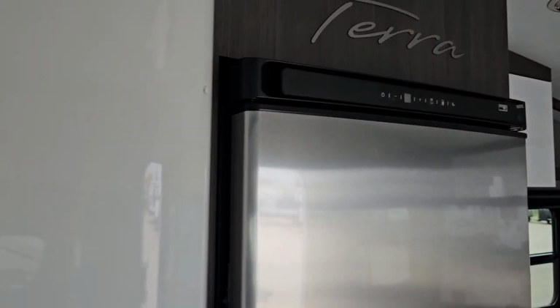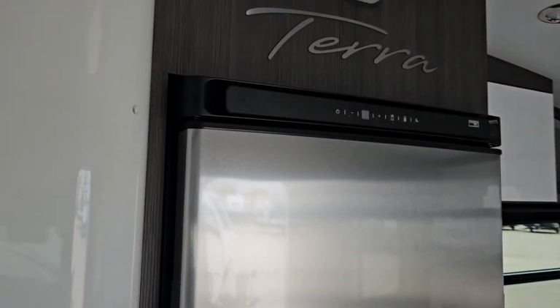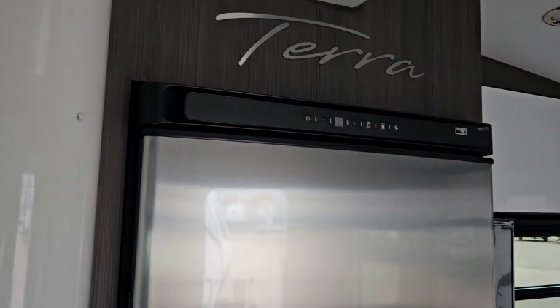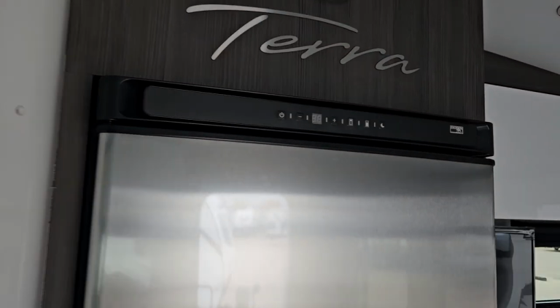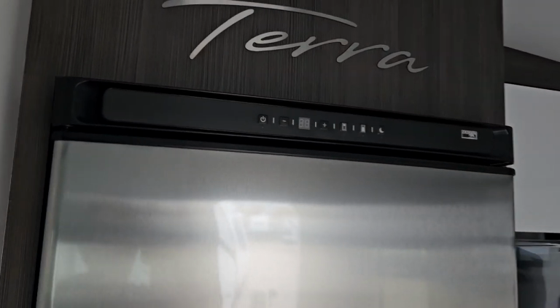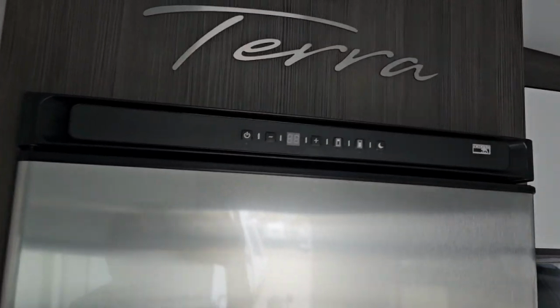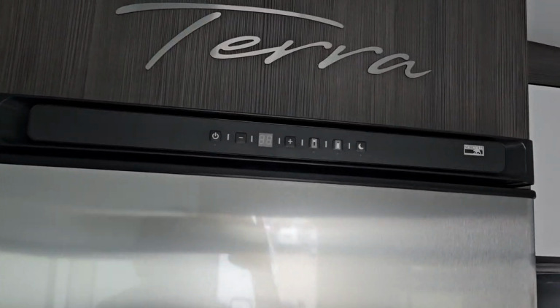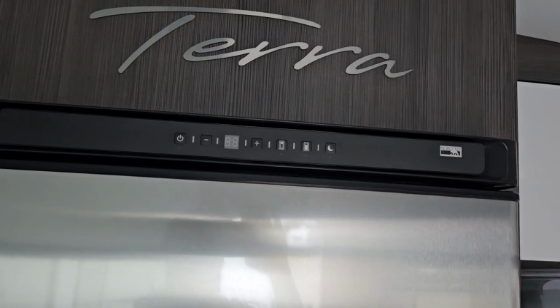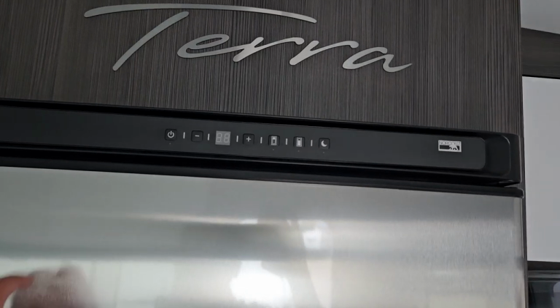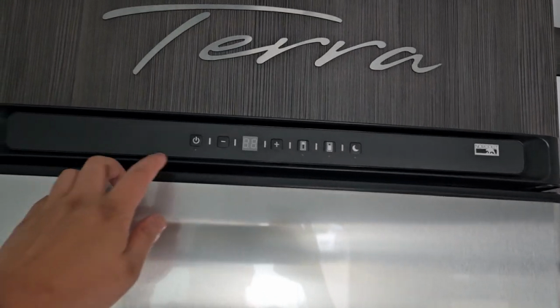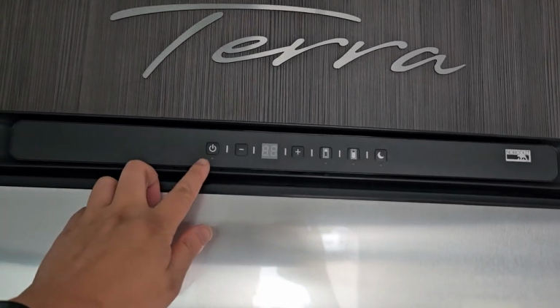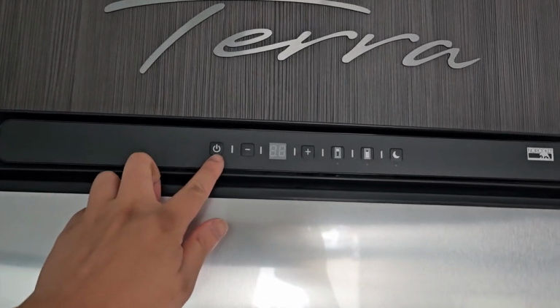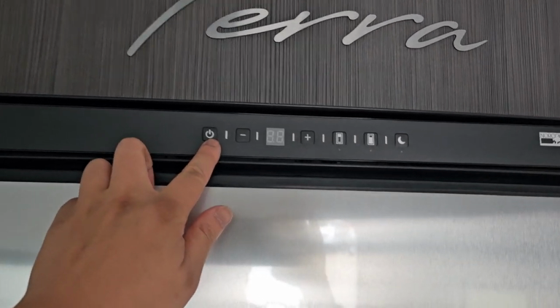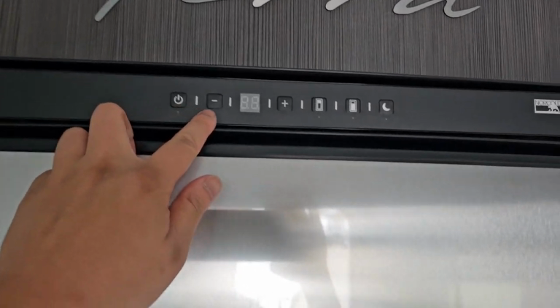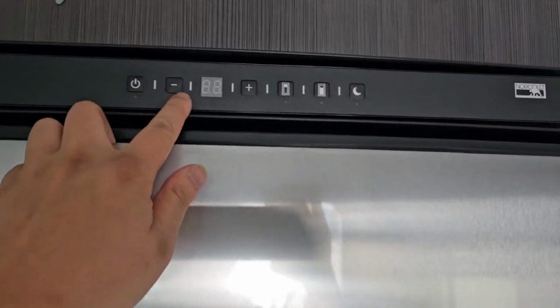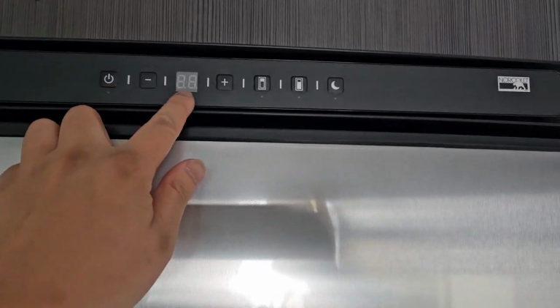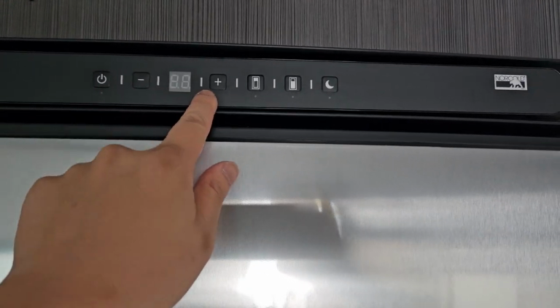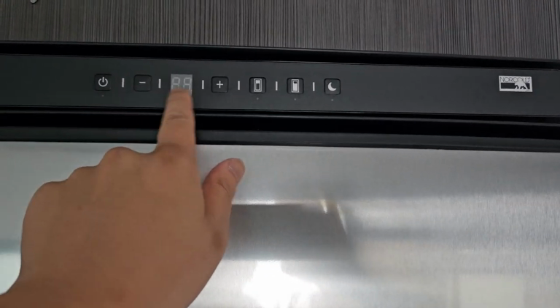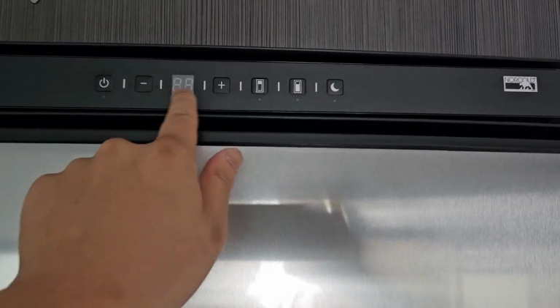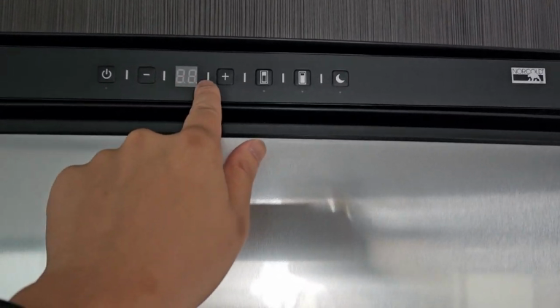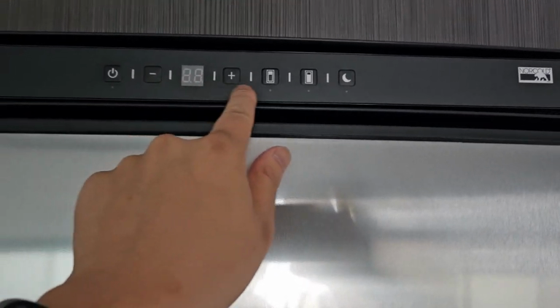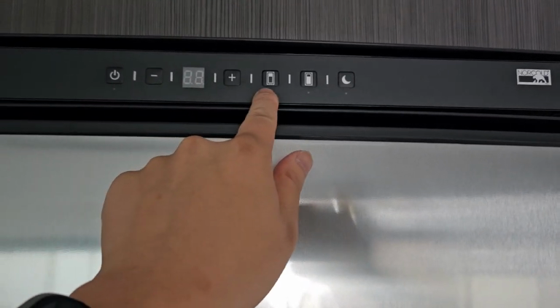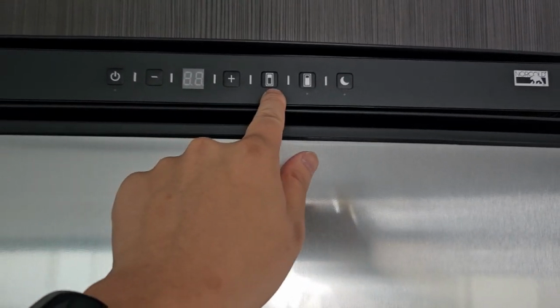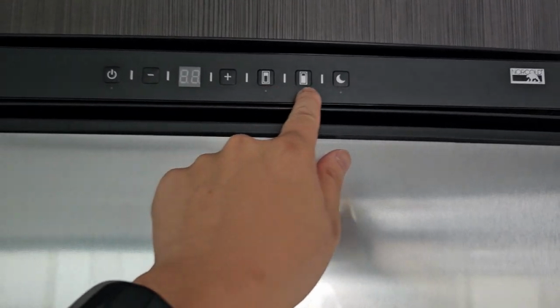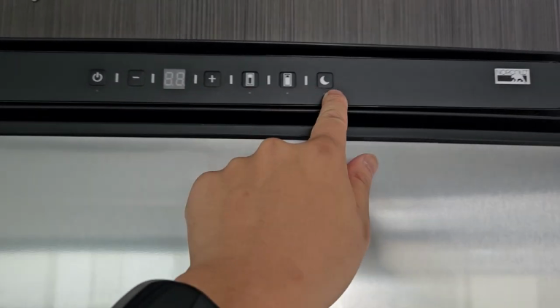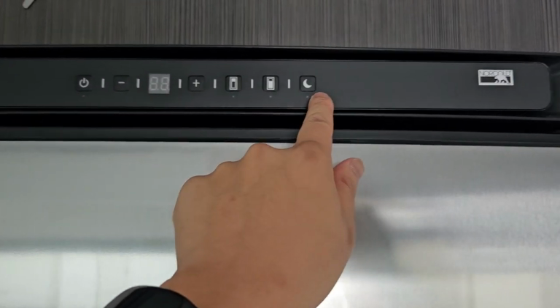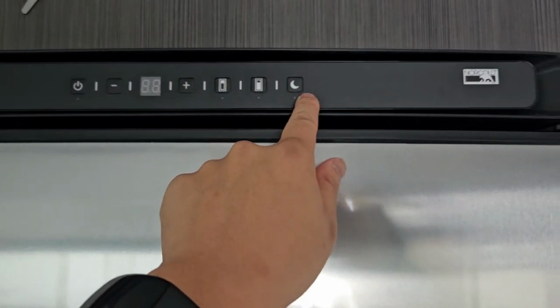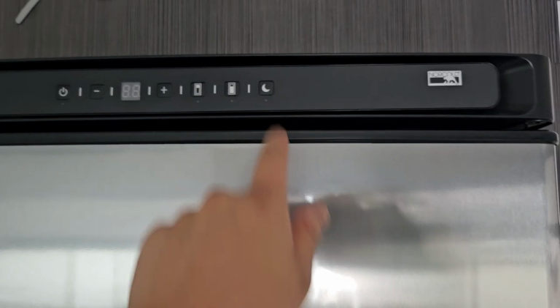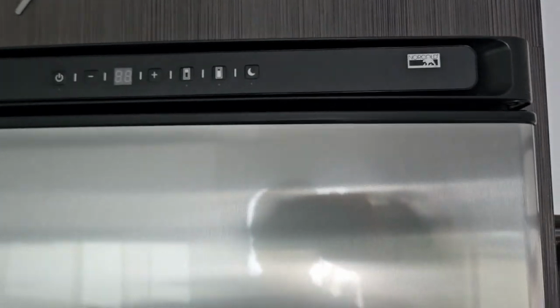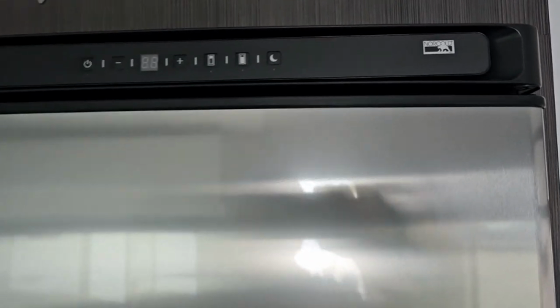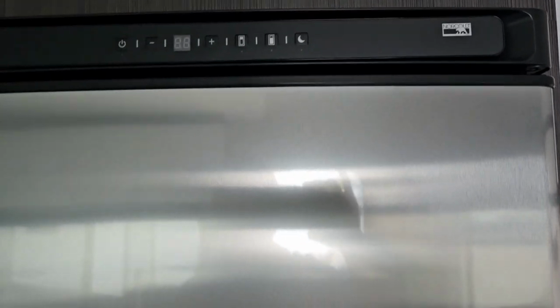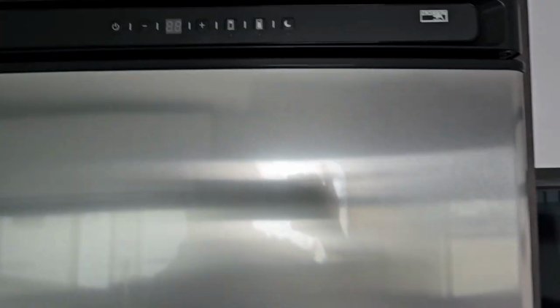You got this nice little half fridge here. You got the on button, your temperature selection, and your settings there.